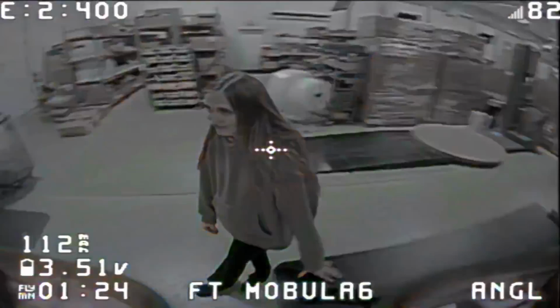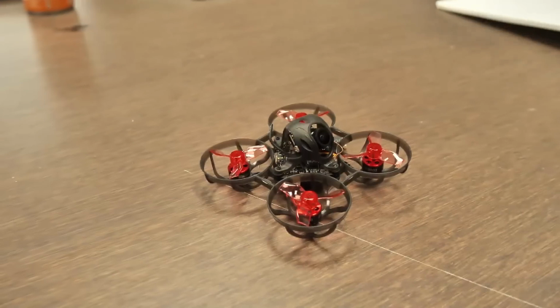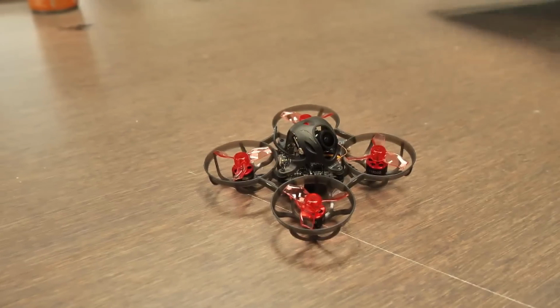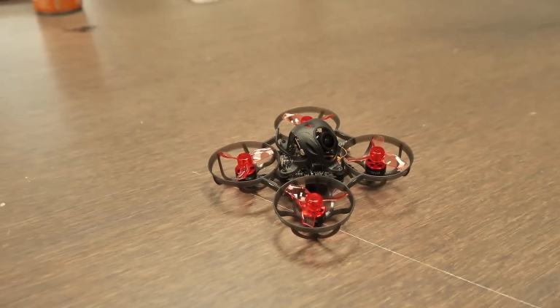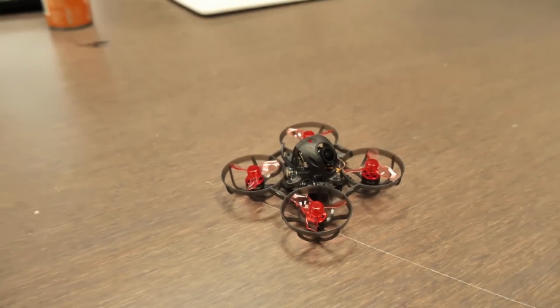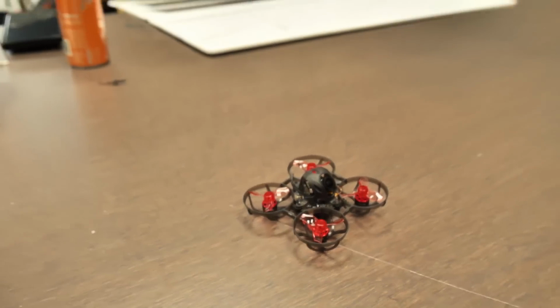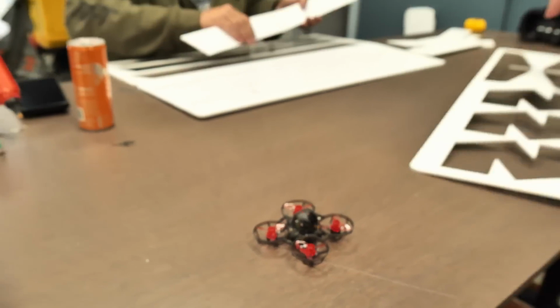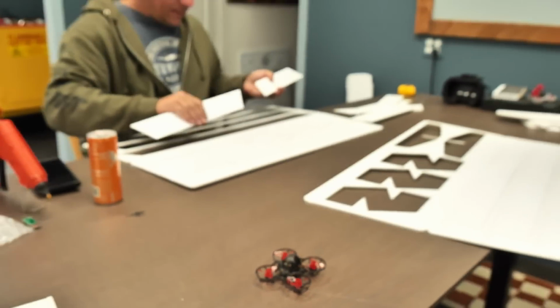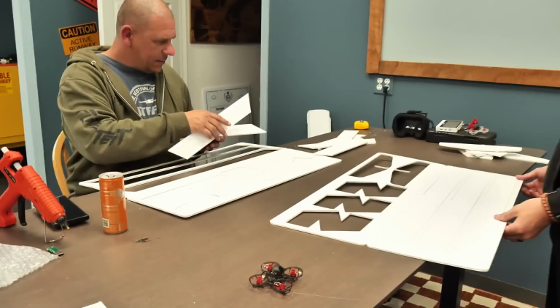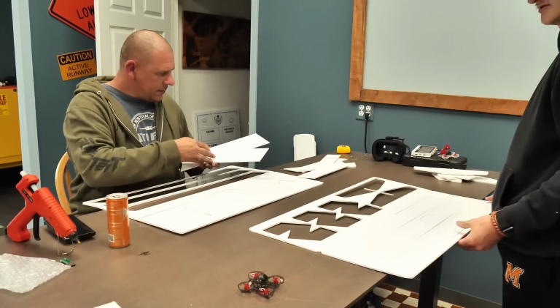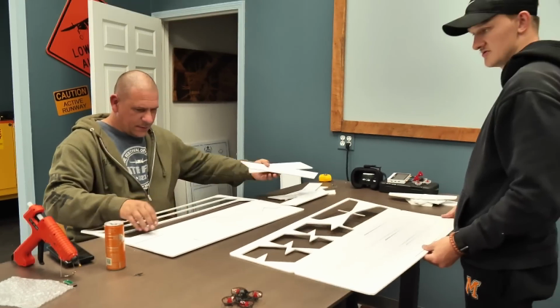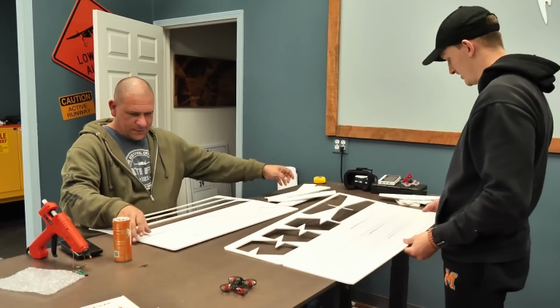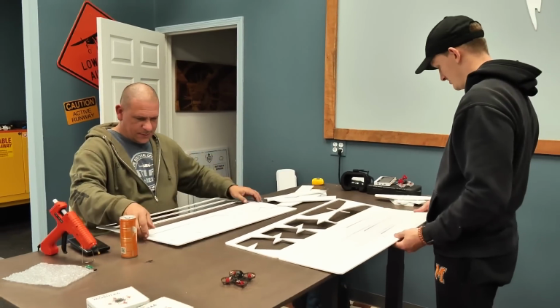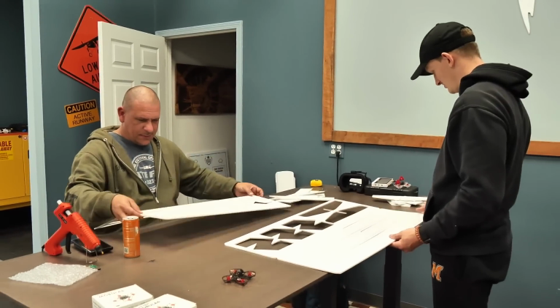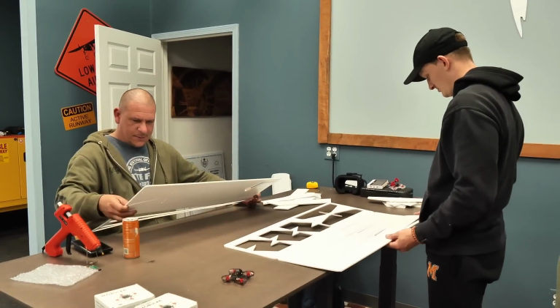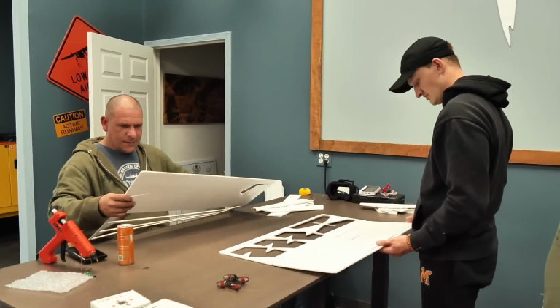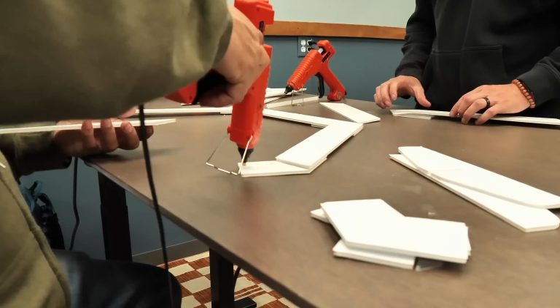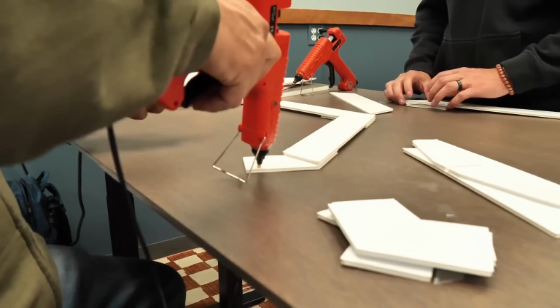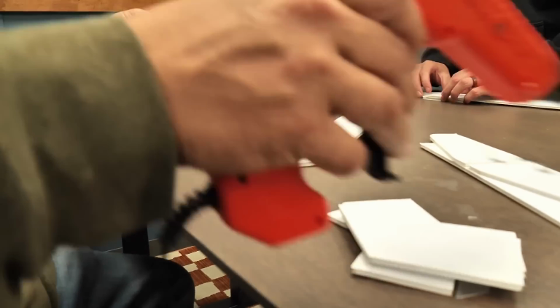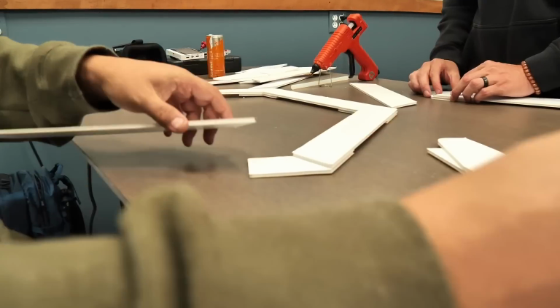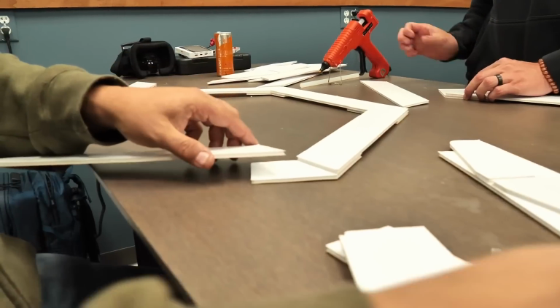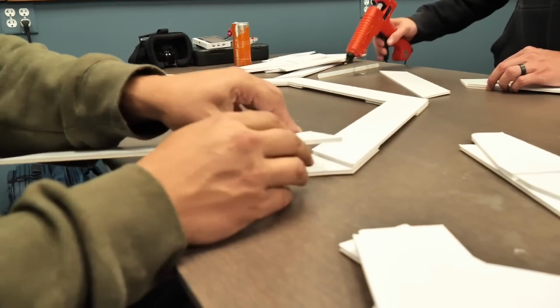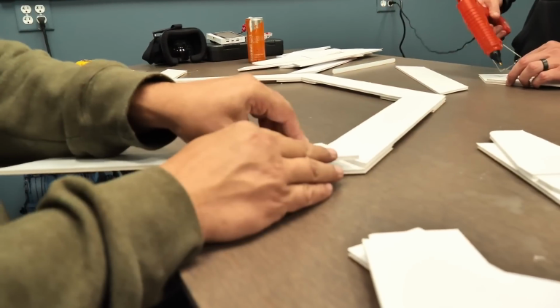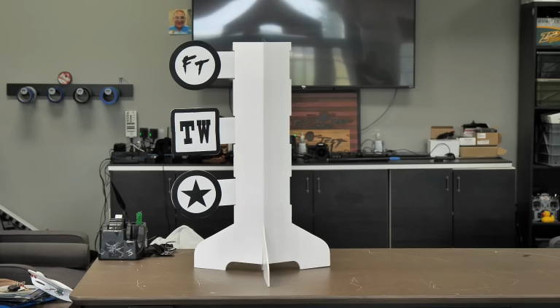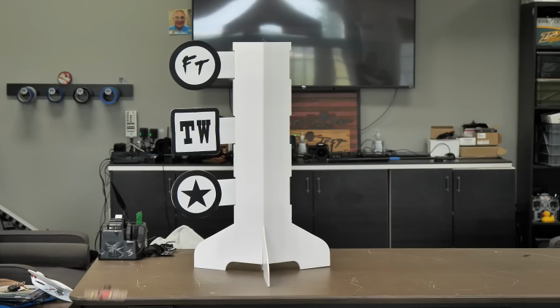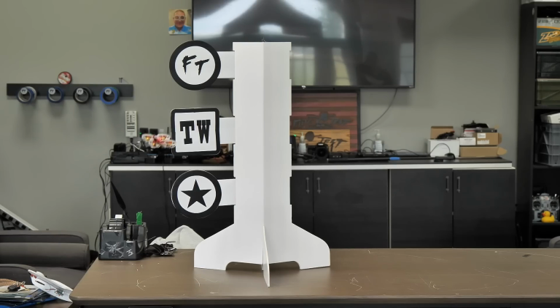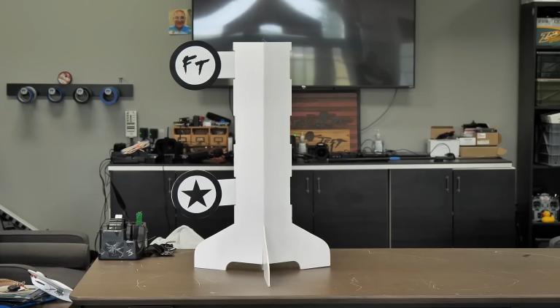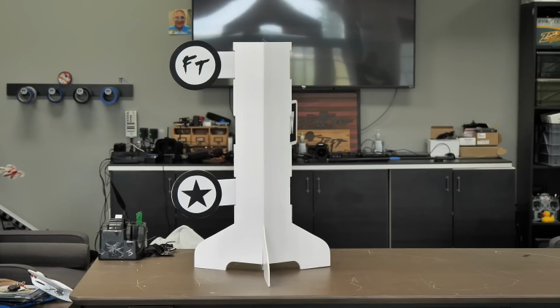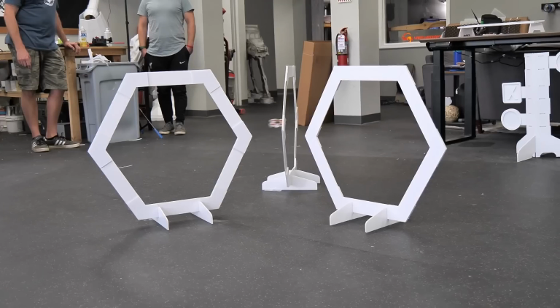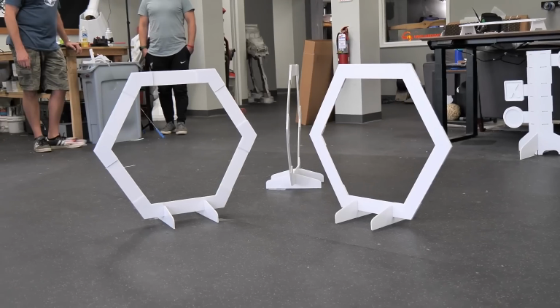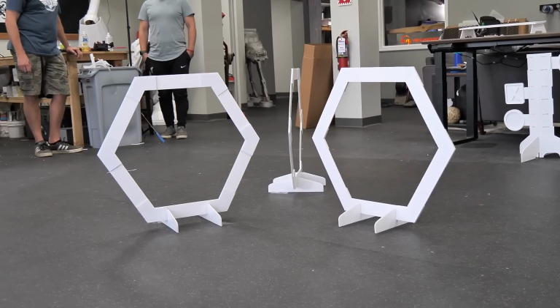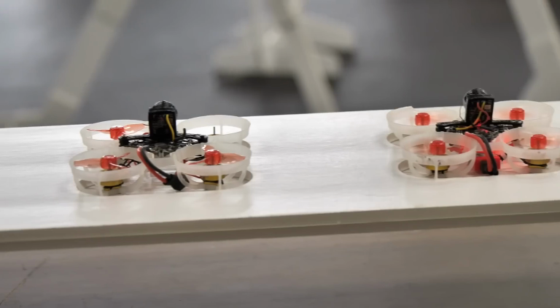We have something called the FT Track Pack, and that's specifically designed for people wanting to get into the hobby, for classrooms, for the FT STEM program. We have a dueling tree, we have race gates, and we have a launch pad.